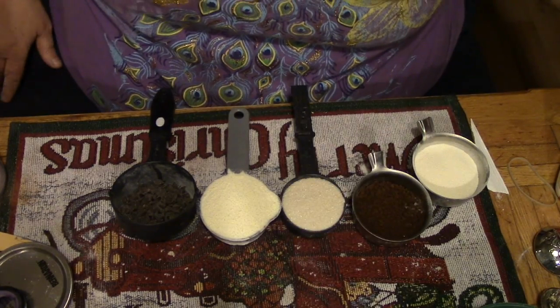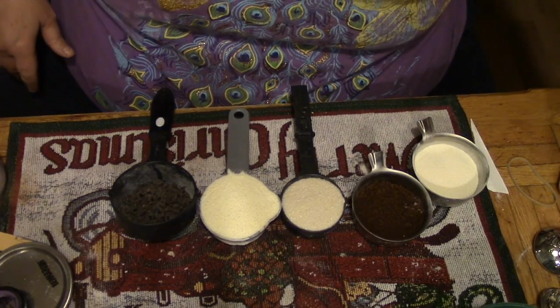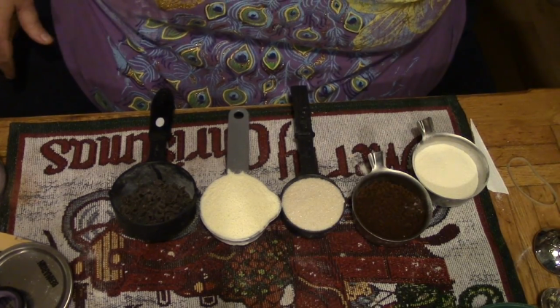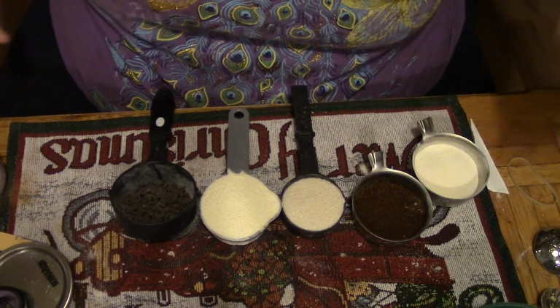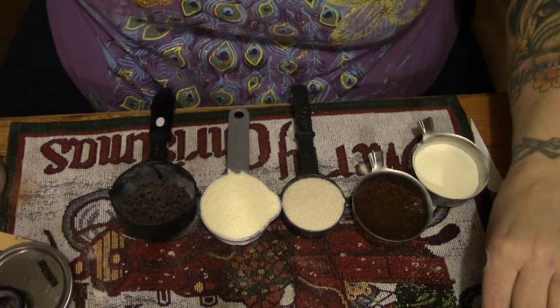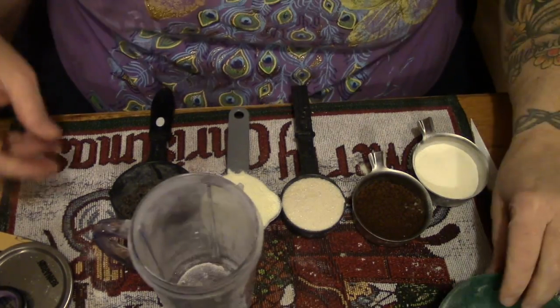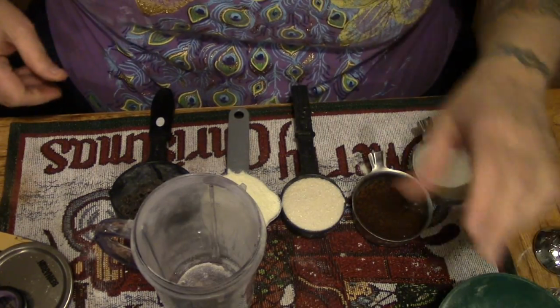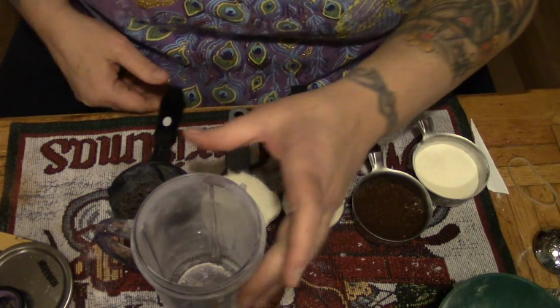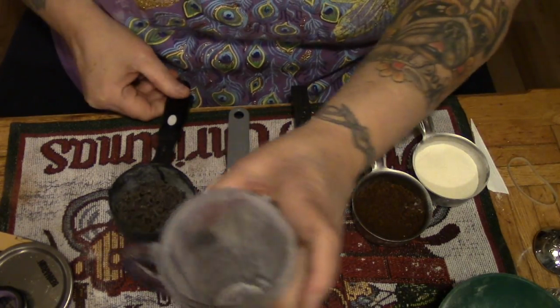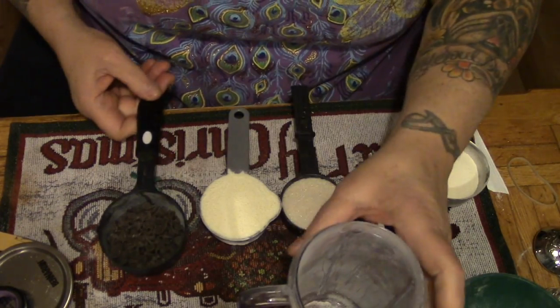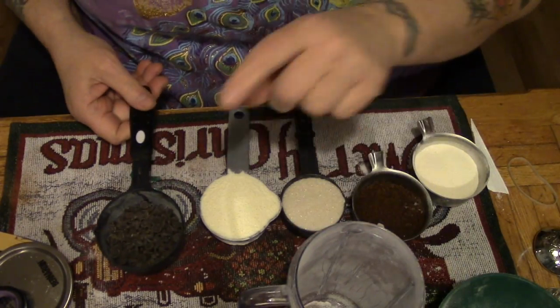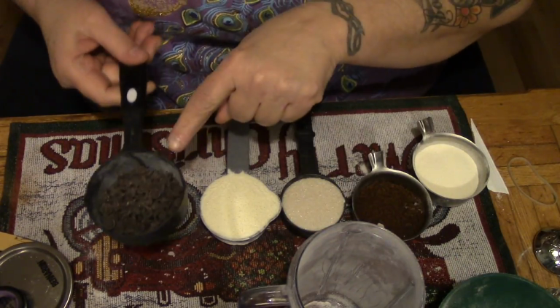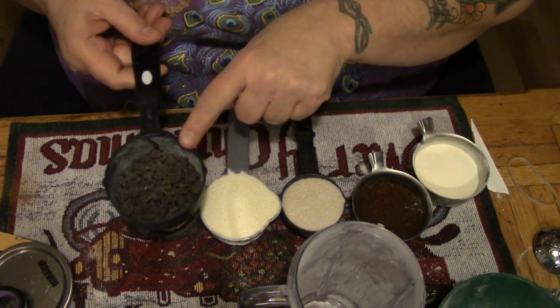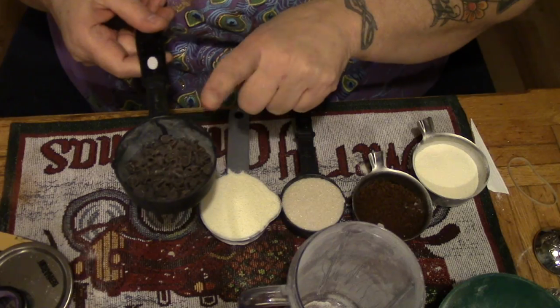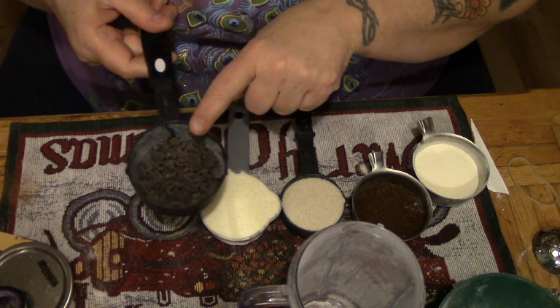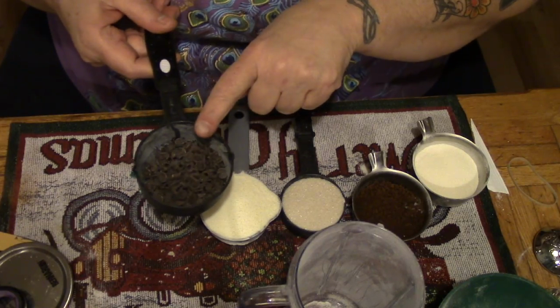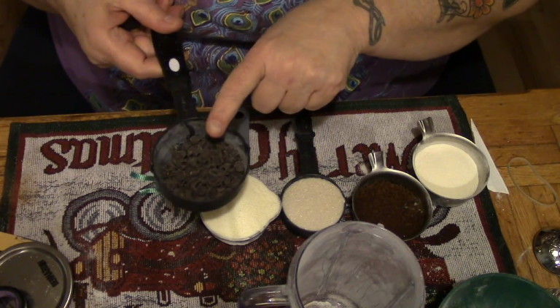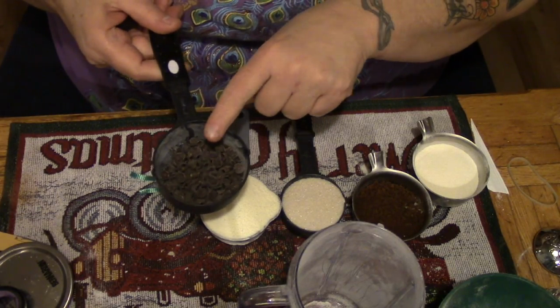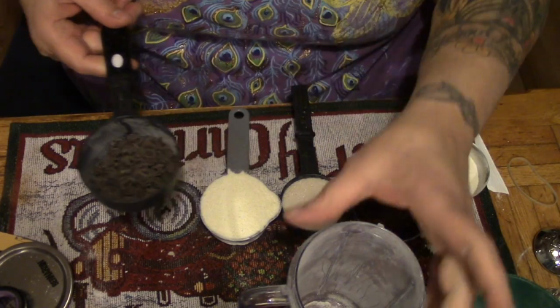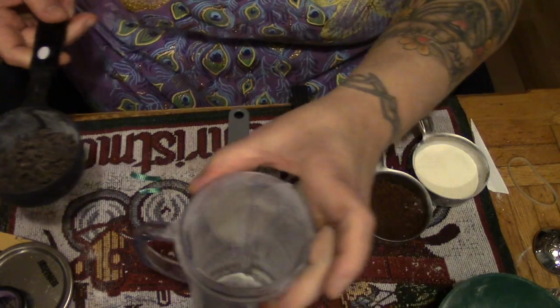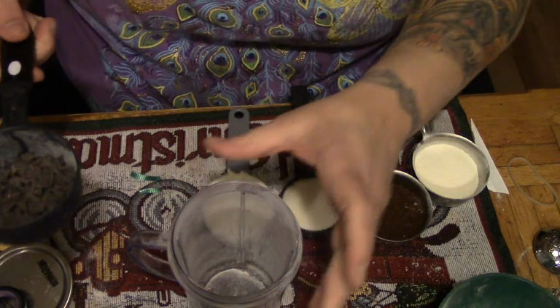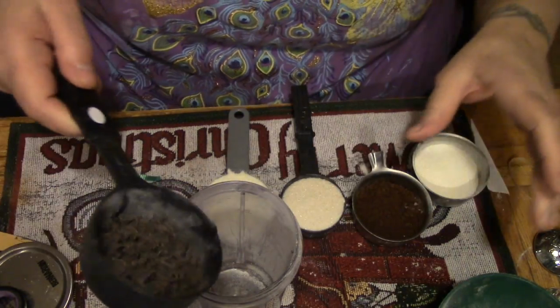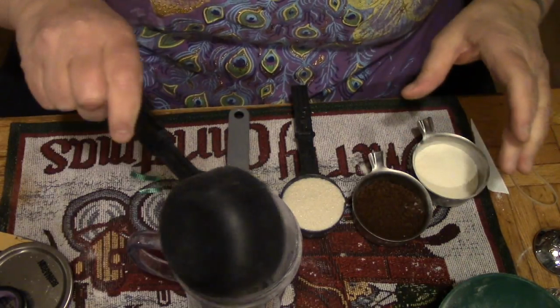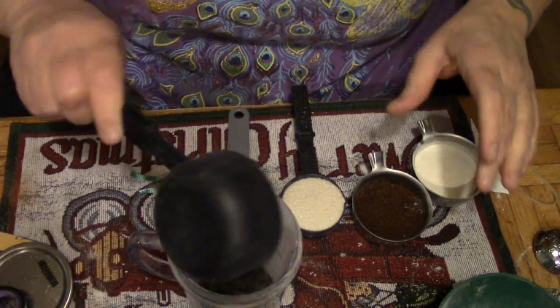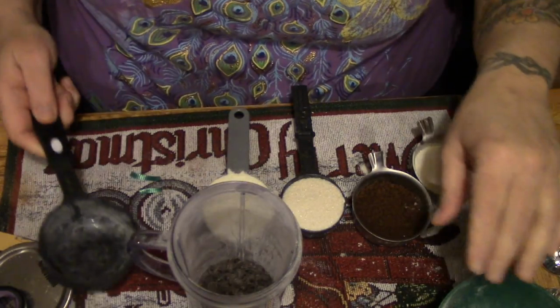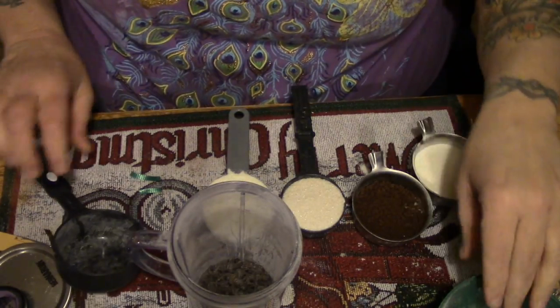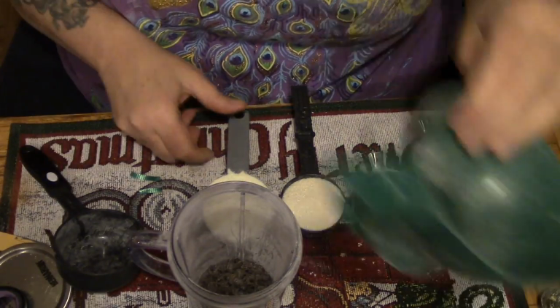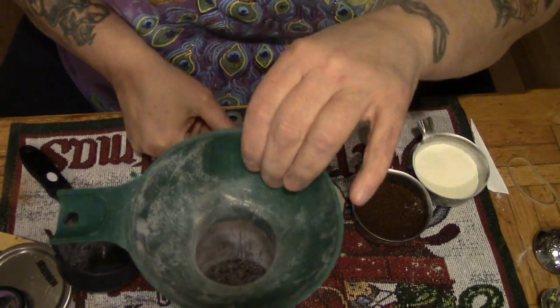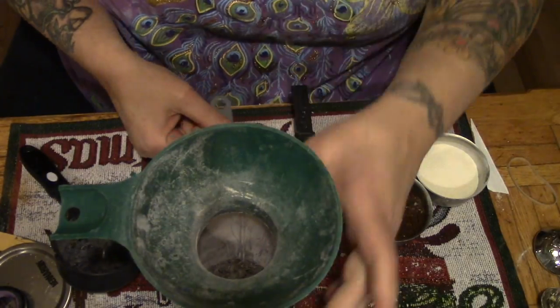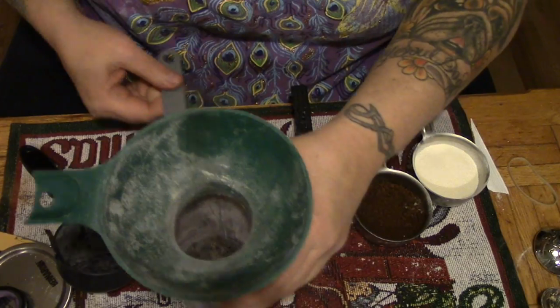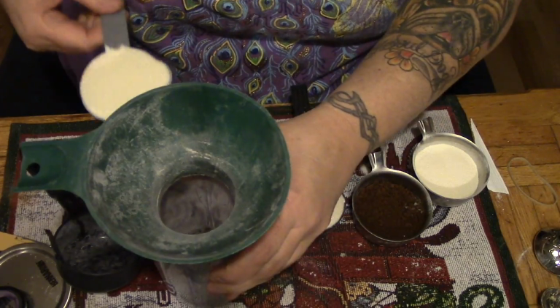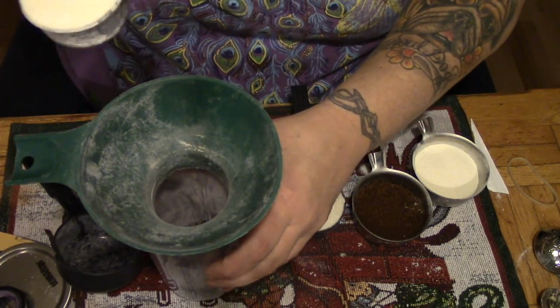Alrighty, let's get started. Now this is one thing you do need a blender for if you're going to use chocolate chips. We're just going to put those in there. Let's get our funnel so we keep things neat.